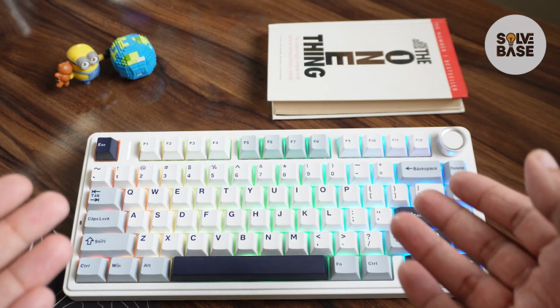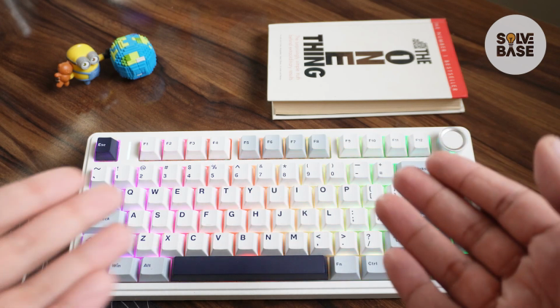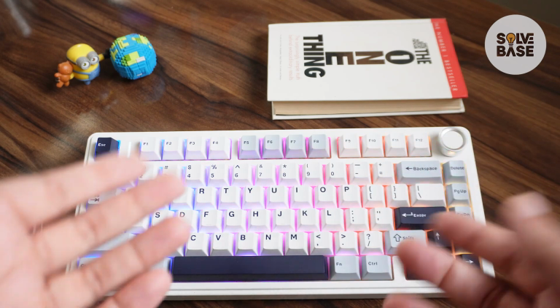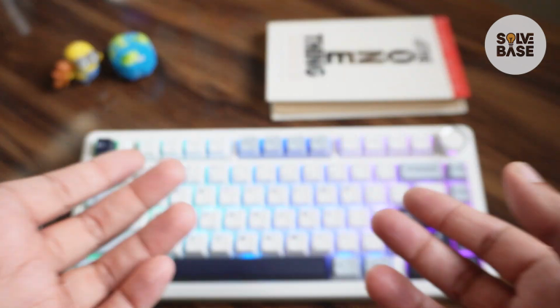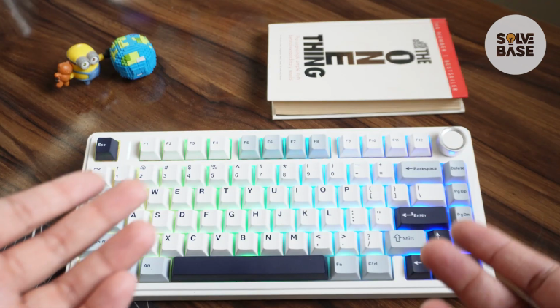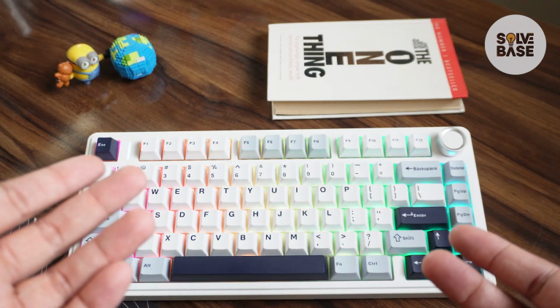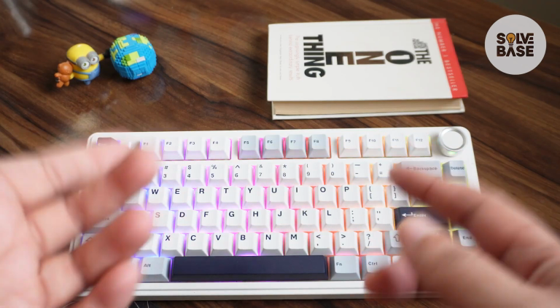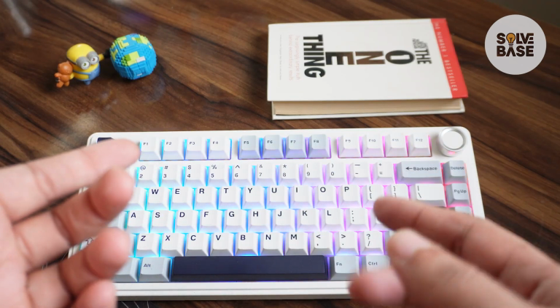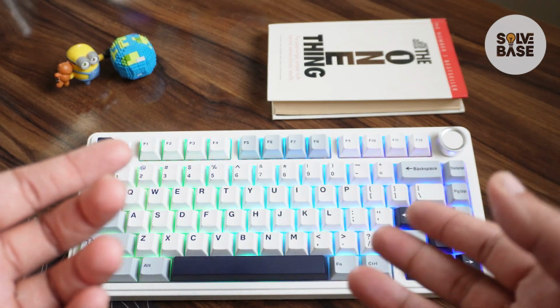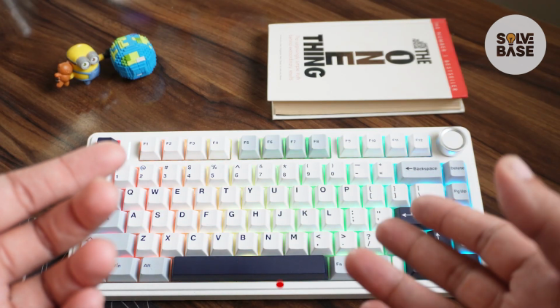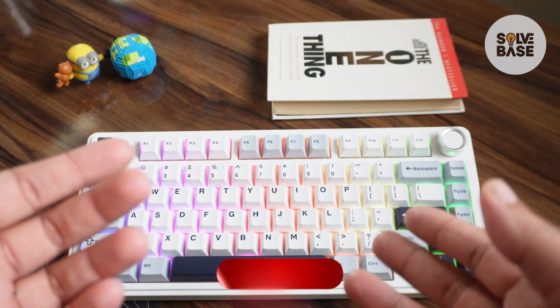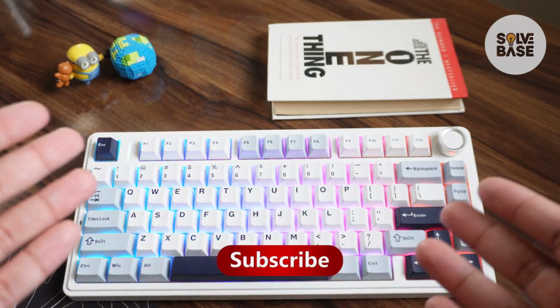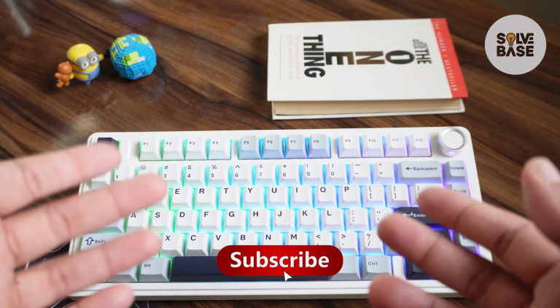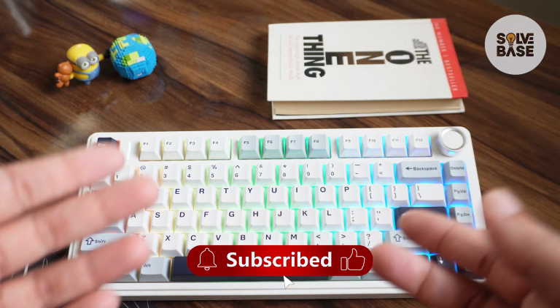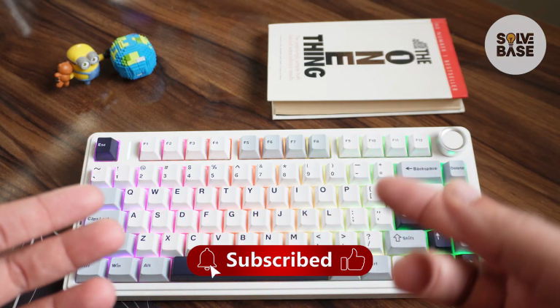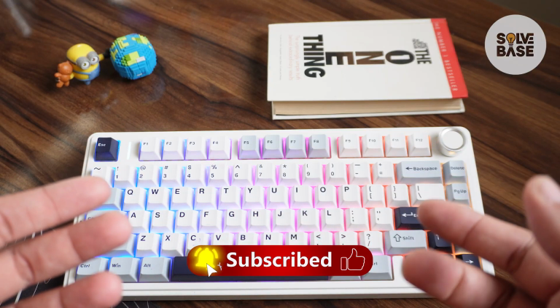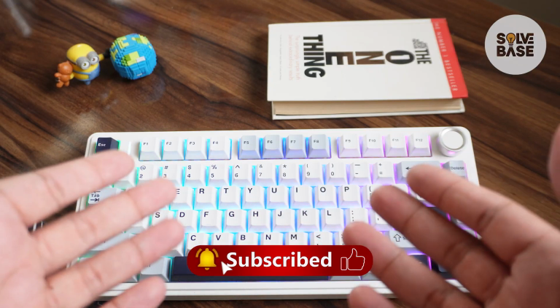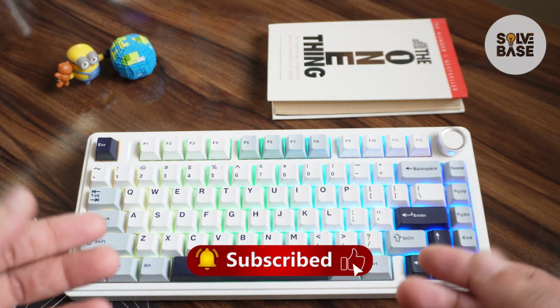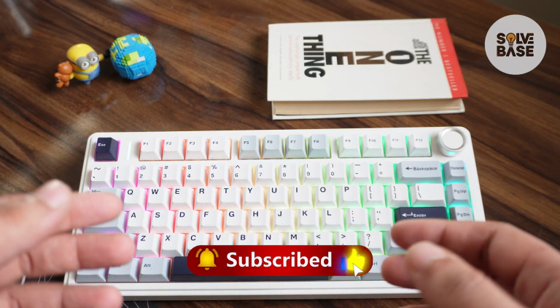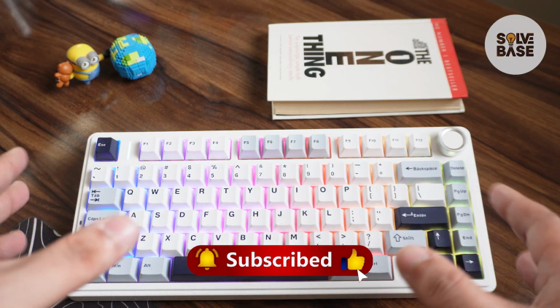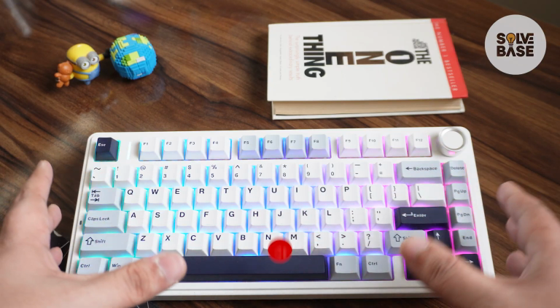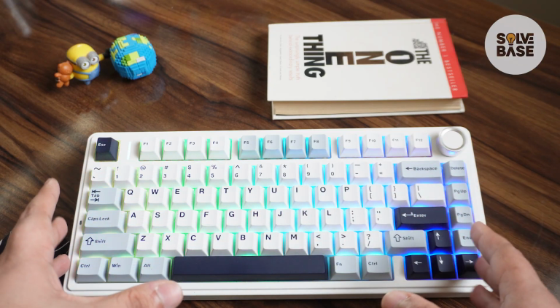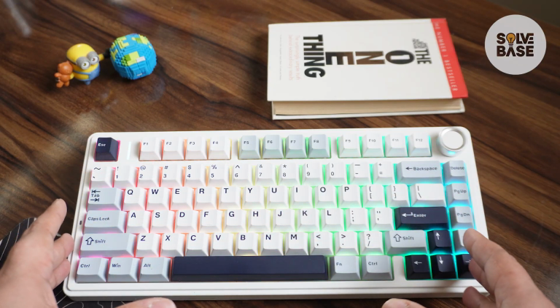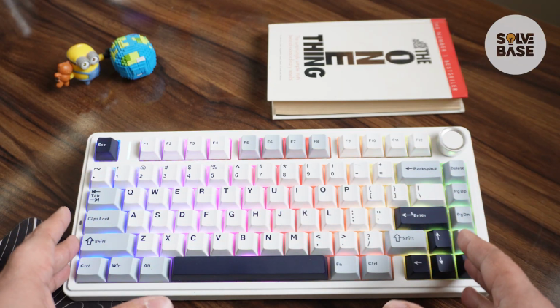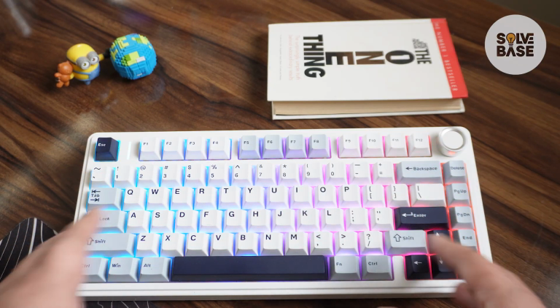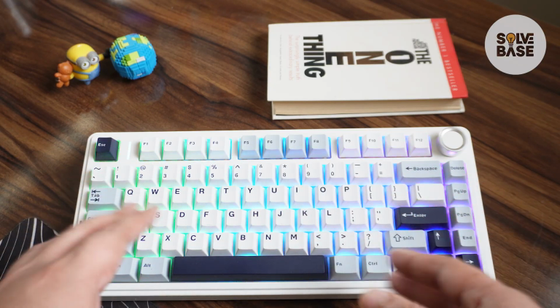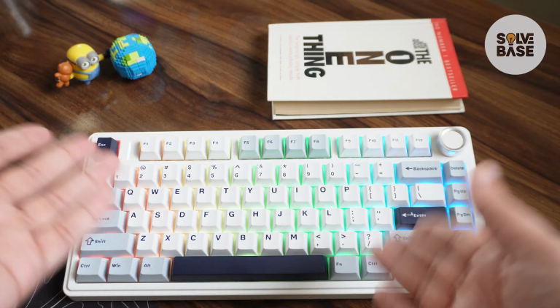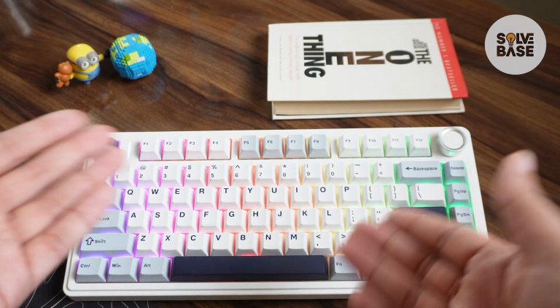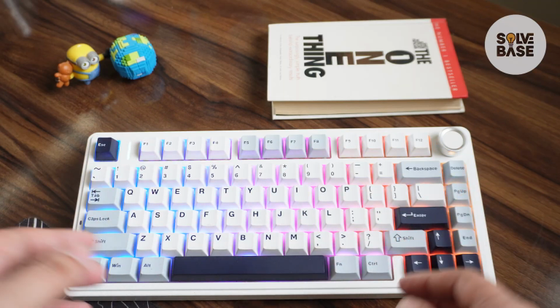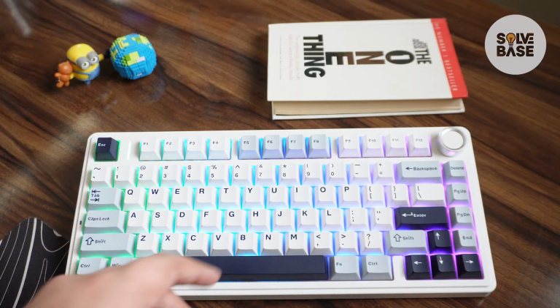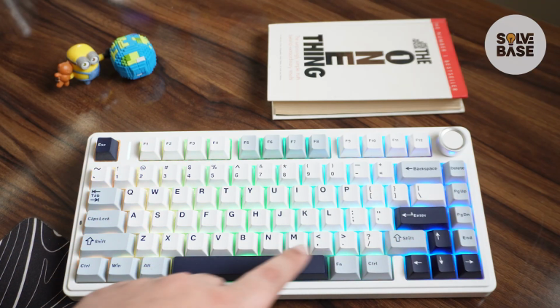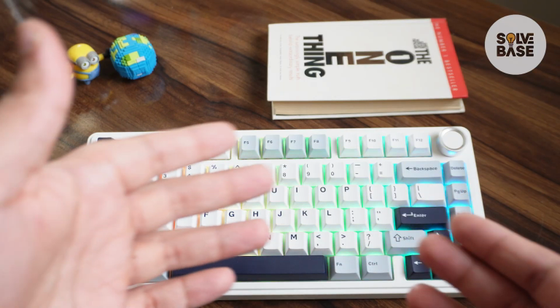Do you want to learn how to turn off the RGB on the AULA F75? In this video I'm going to help solve your problem. If you find this video helpful, don't forget to like and subscribe. So this is the AULA F75.